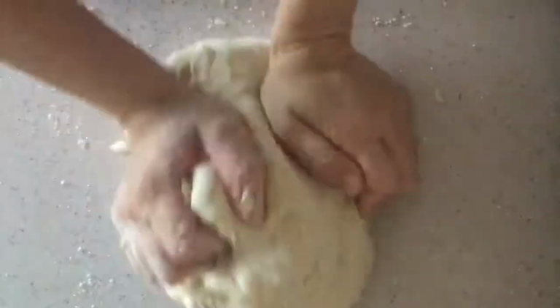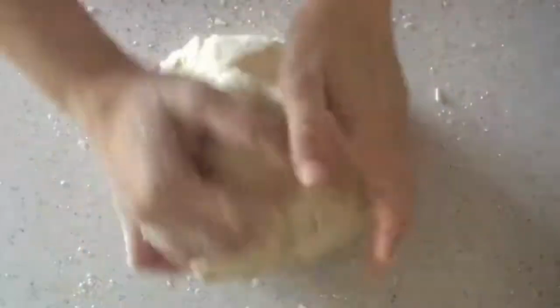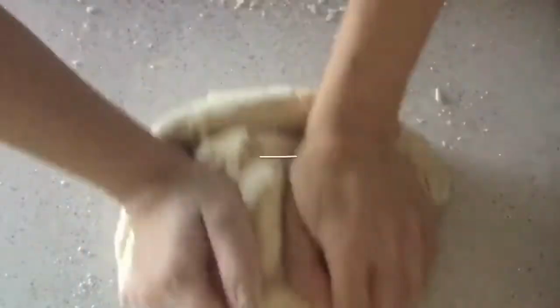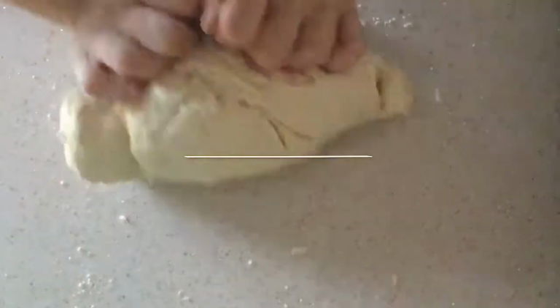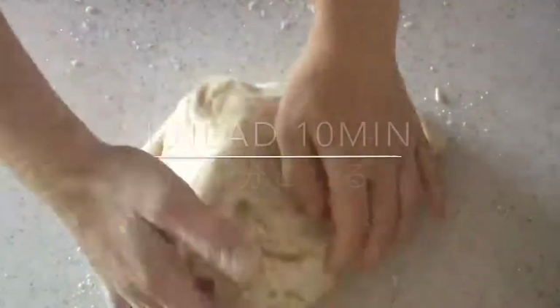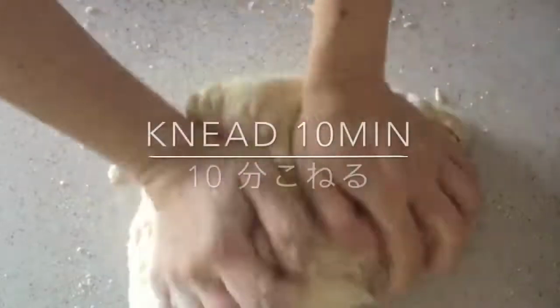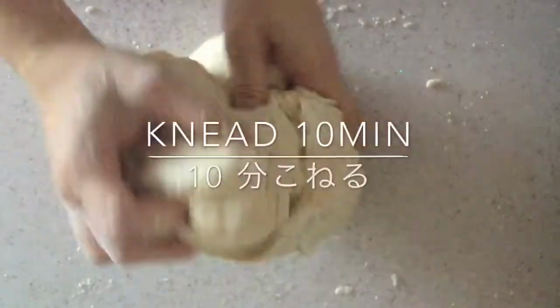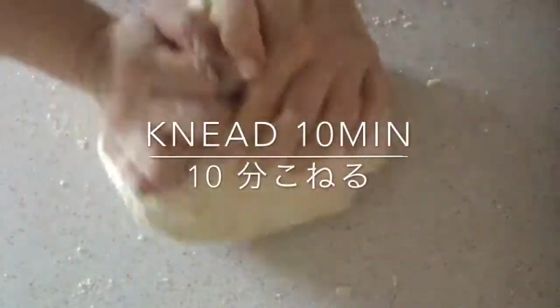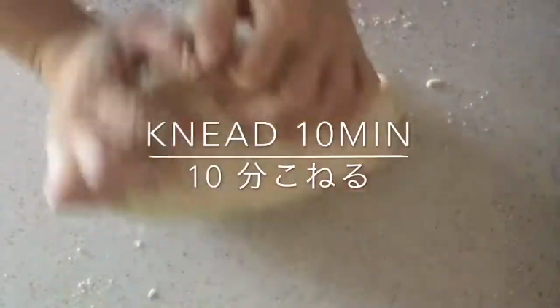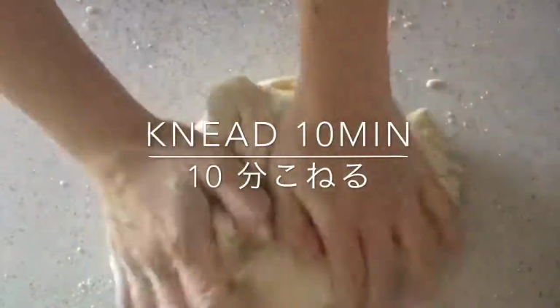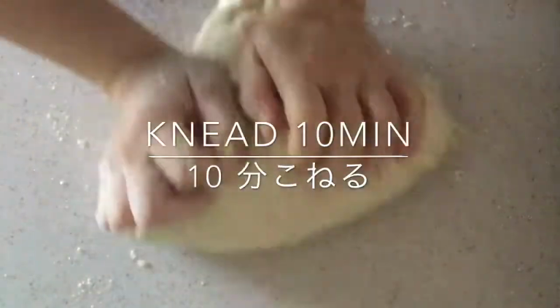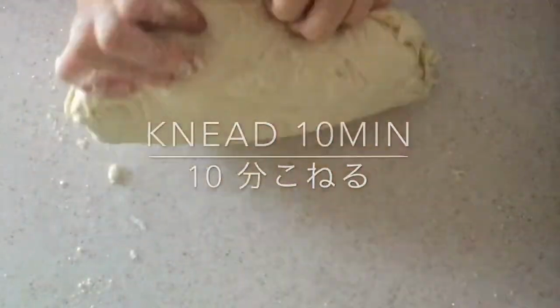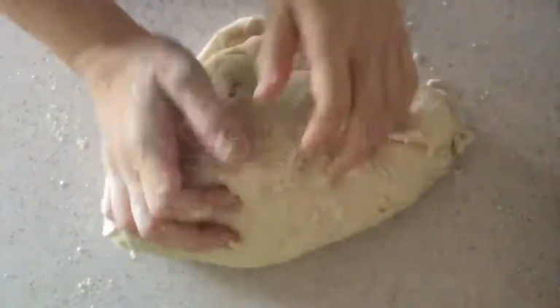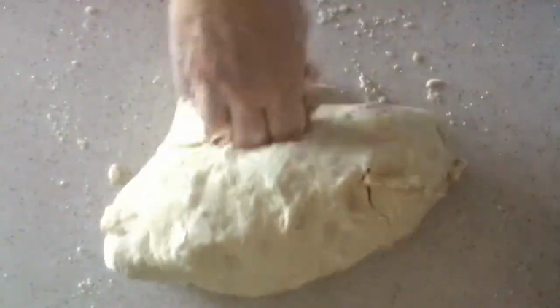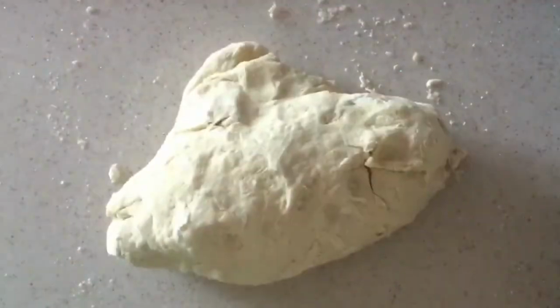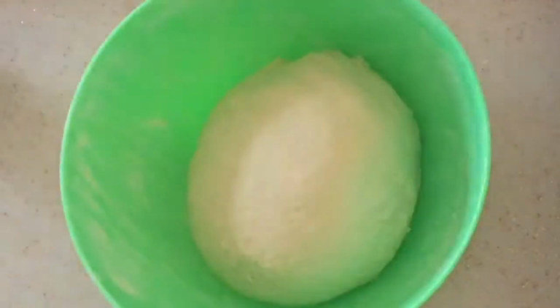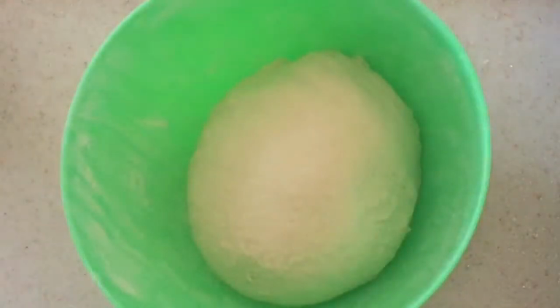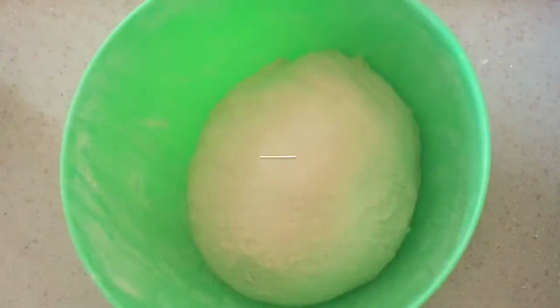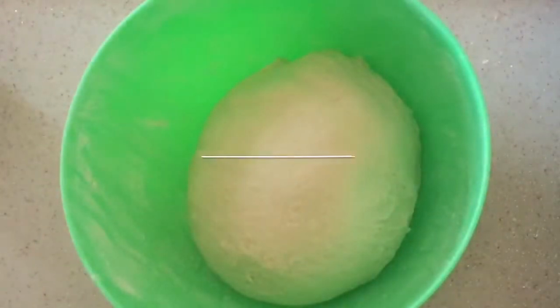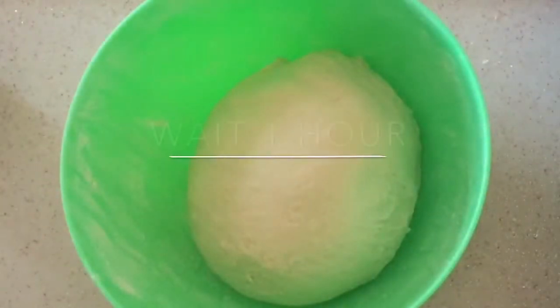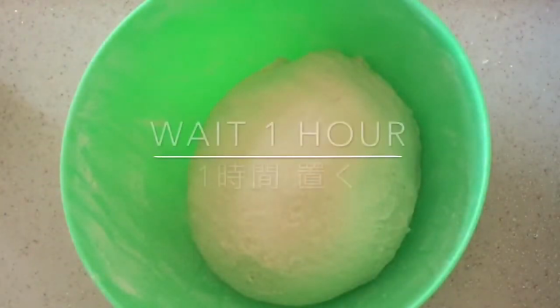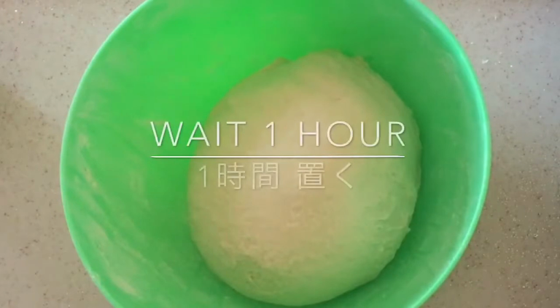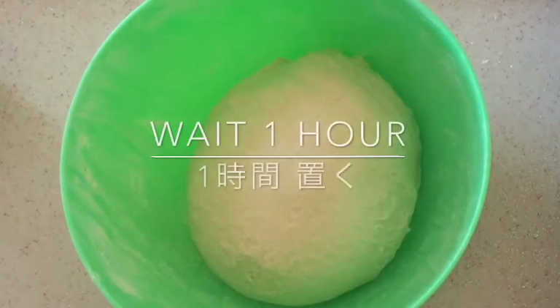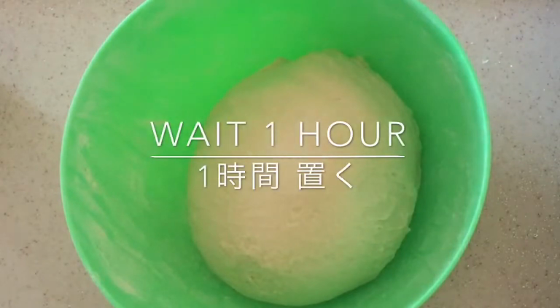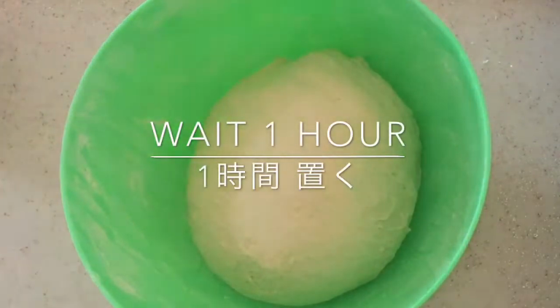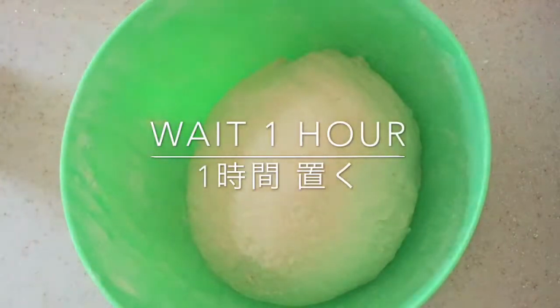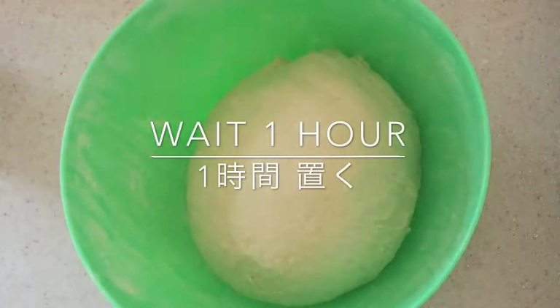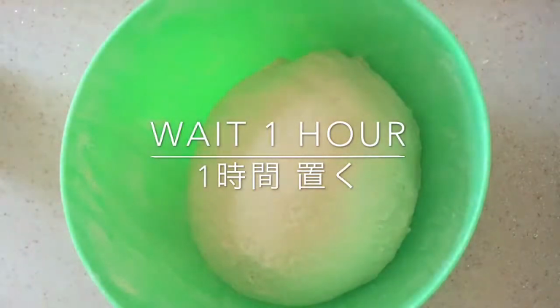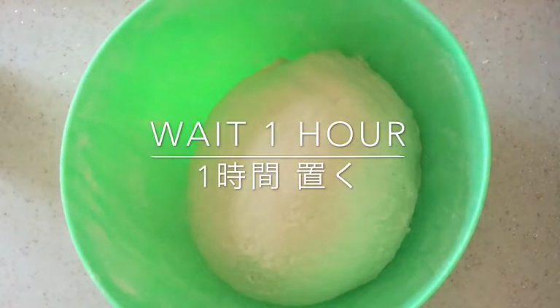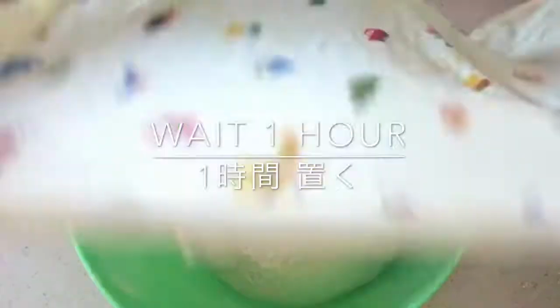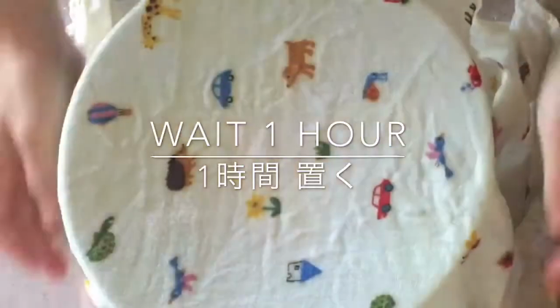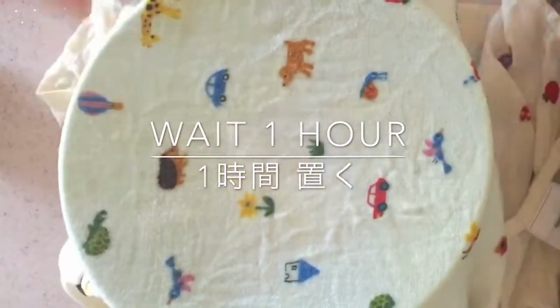Knead the dough for 10 minutes. Return the dough into the bowl, cover with a wet towel, and let it wait for 1 hour.